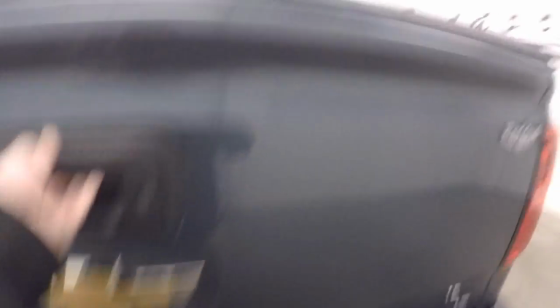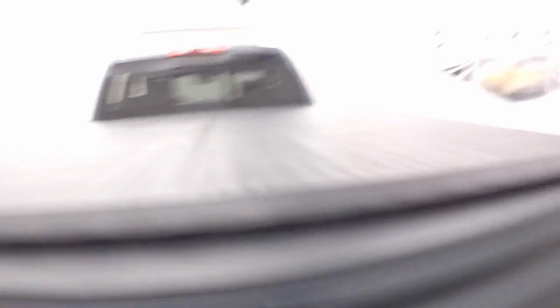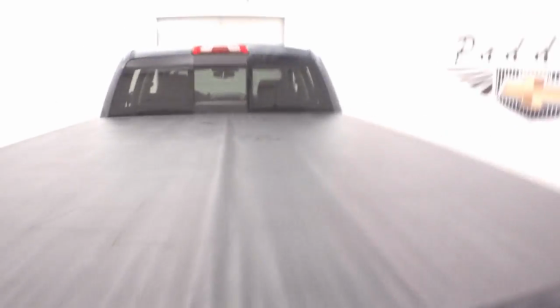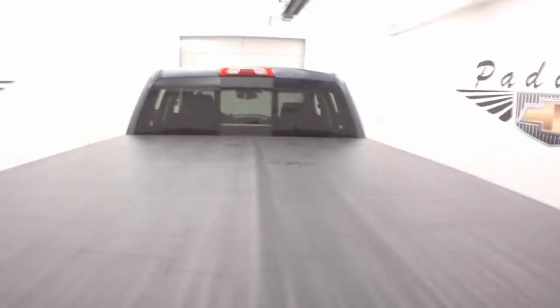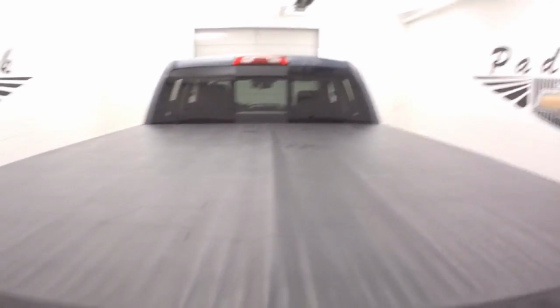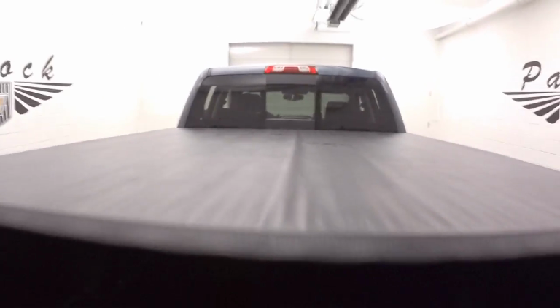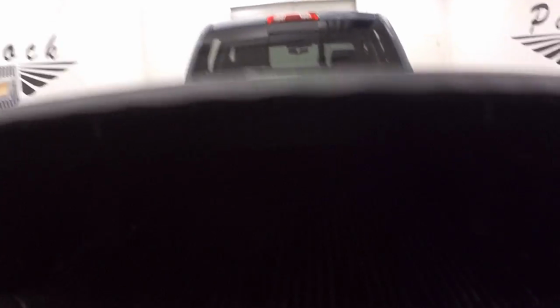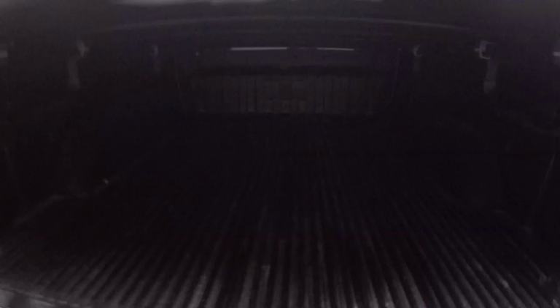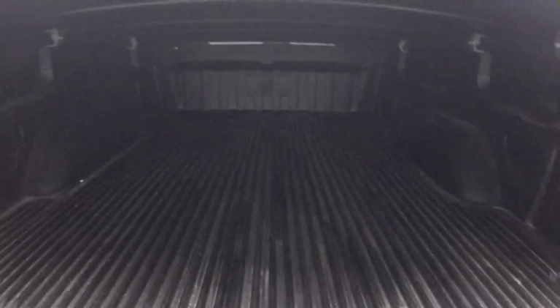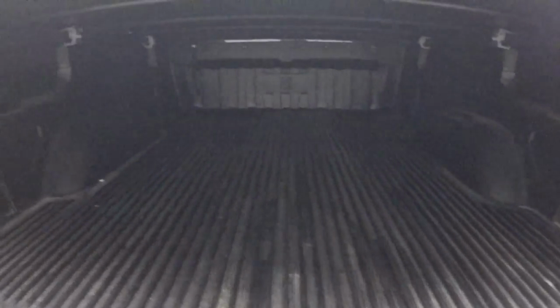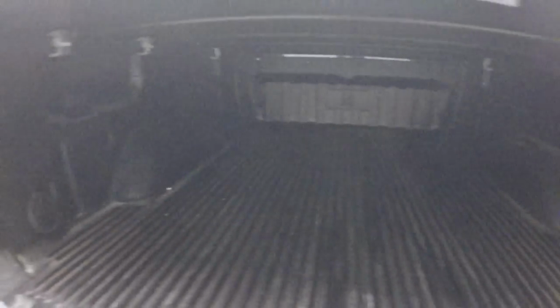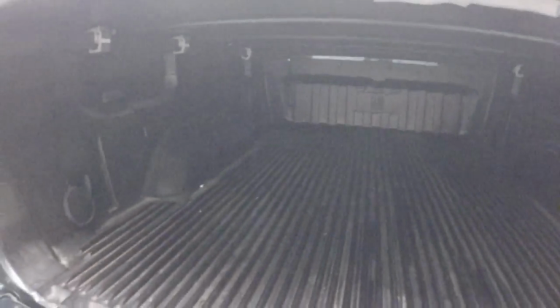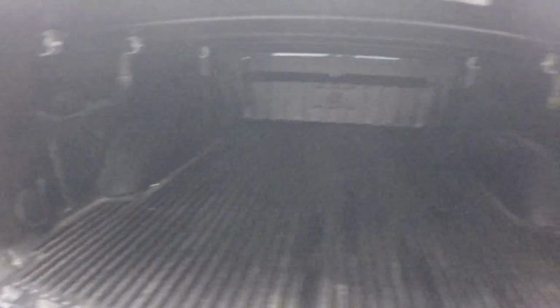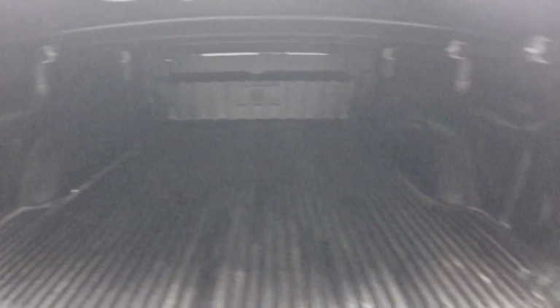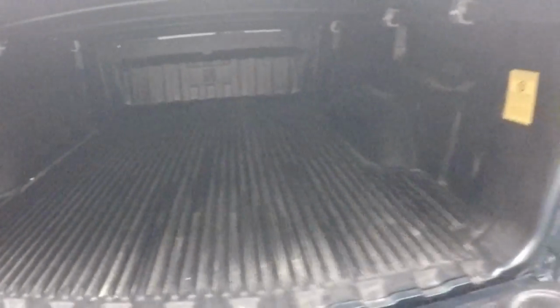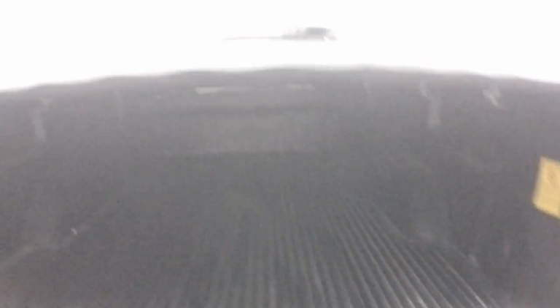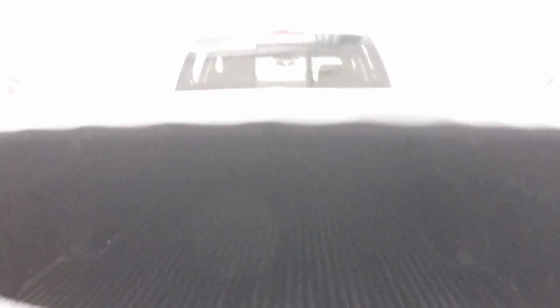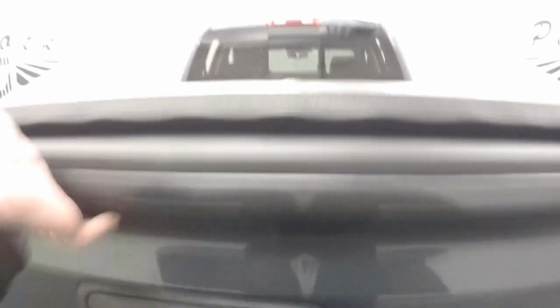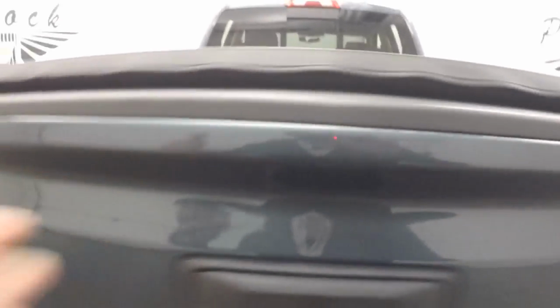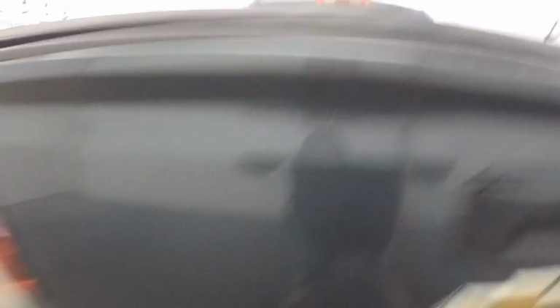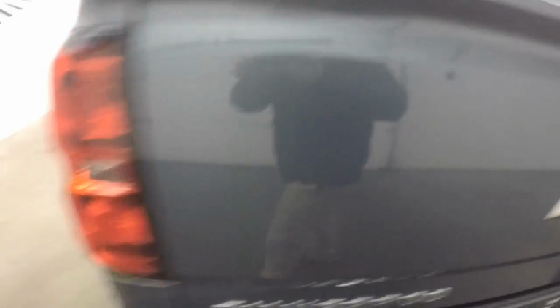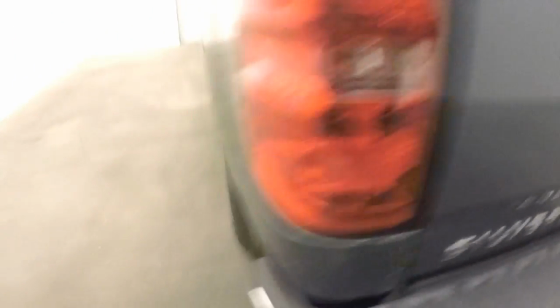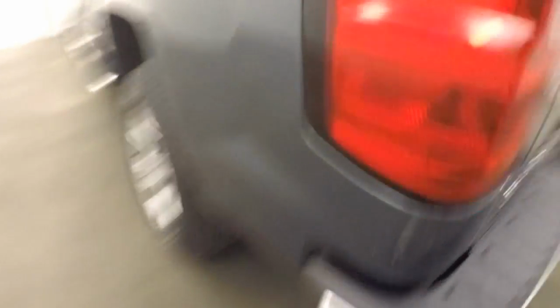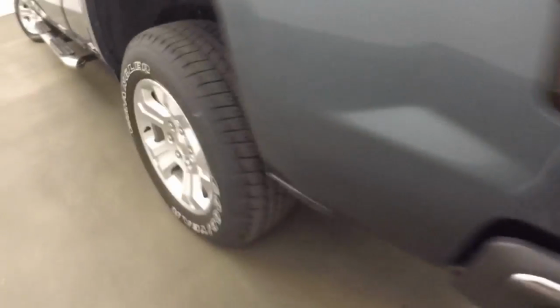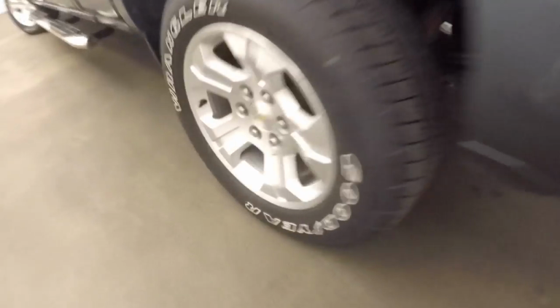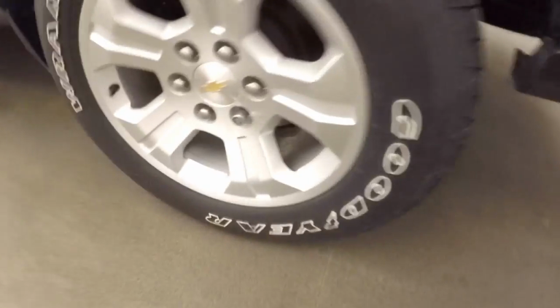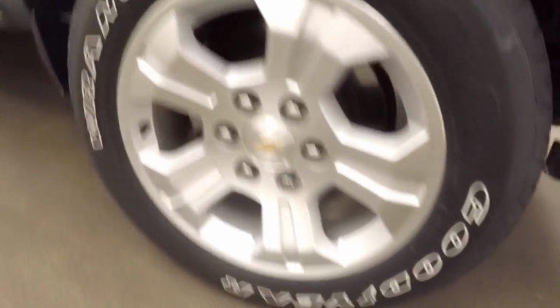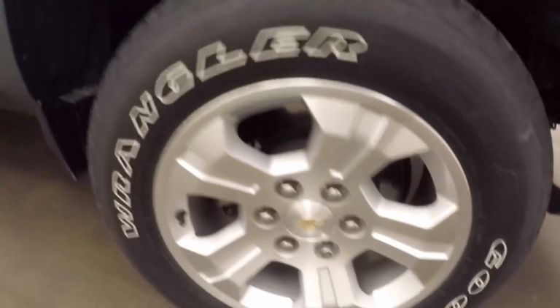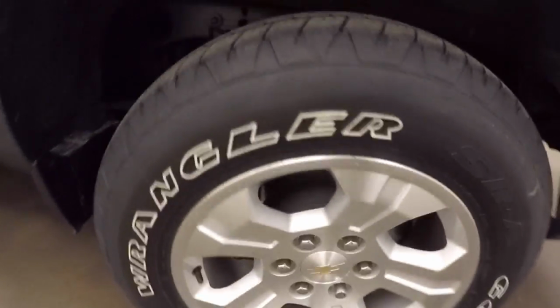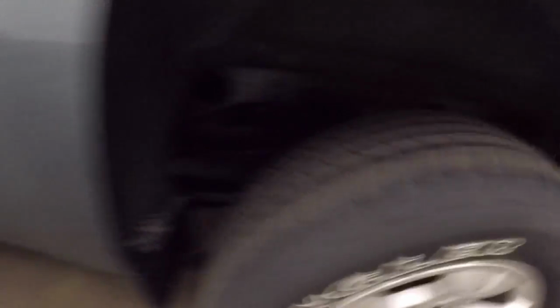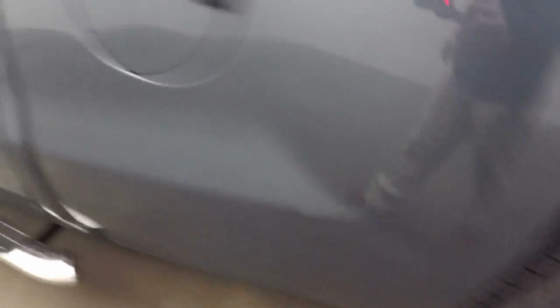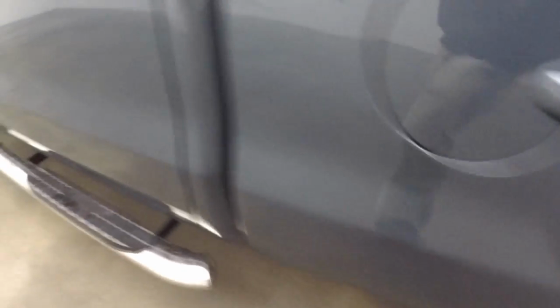This is a nice brown cover. The bed's in great shape, good bed liner, nice alloy wheels with wheel locks on each wheel.